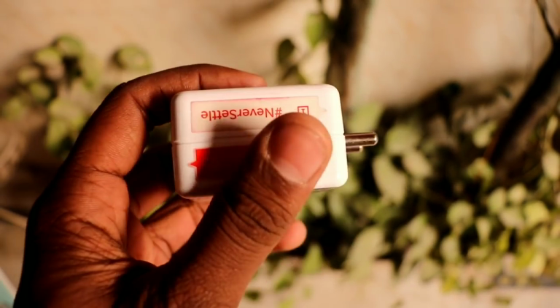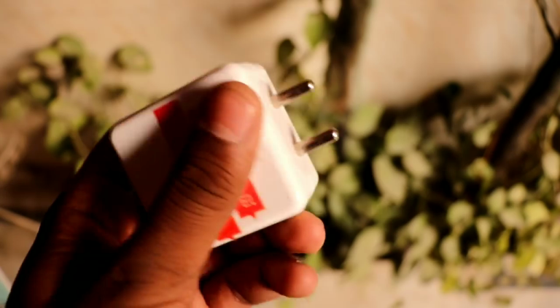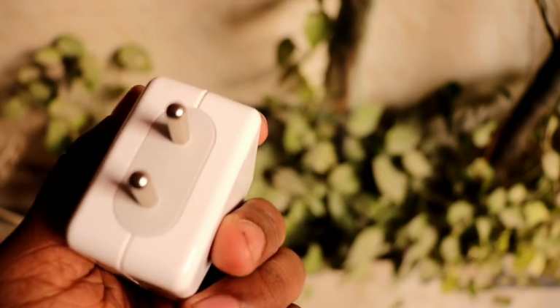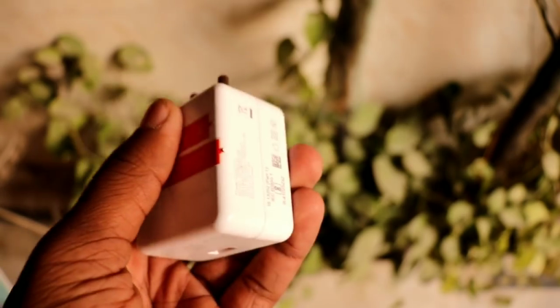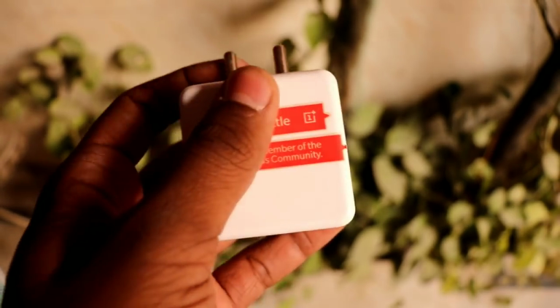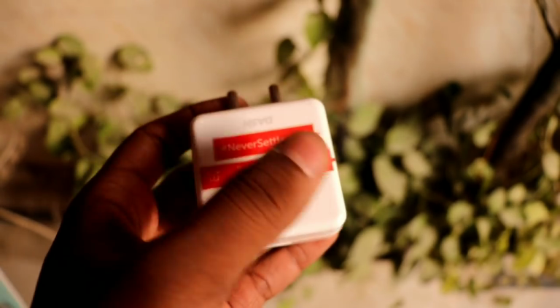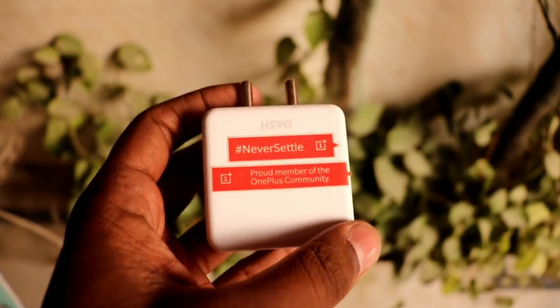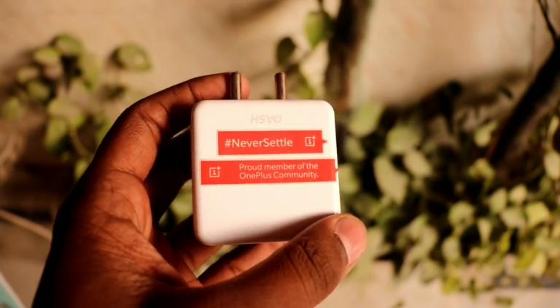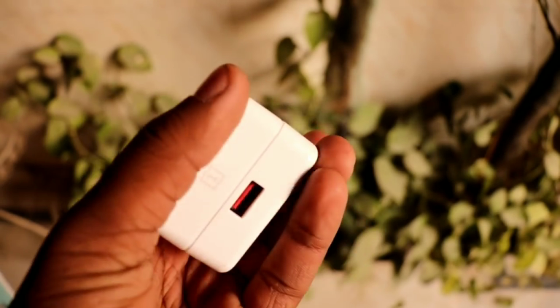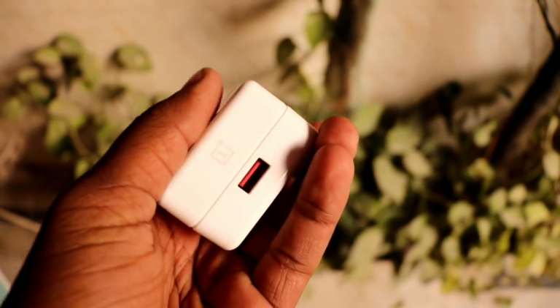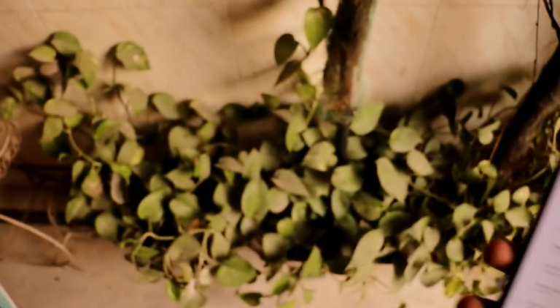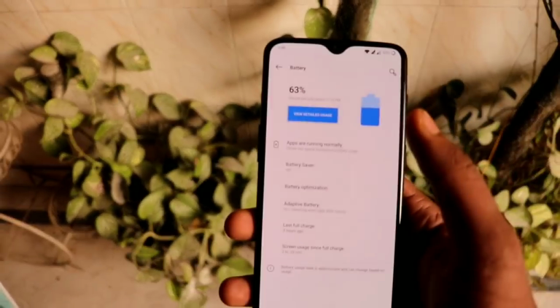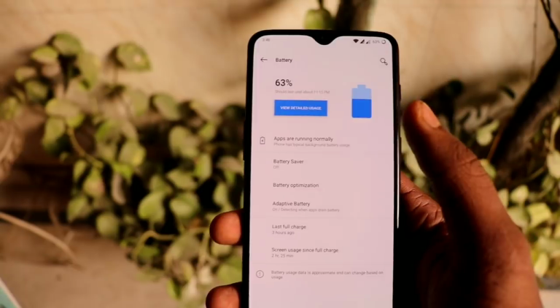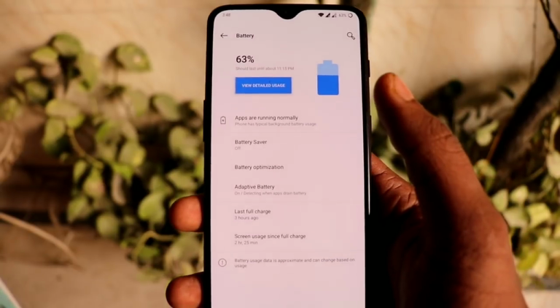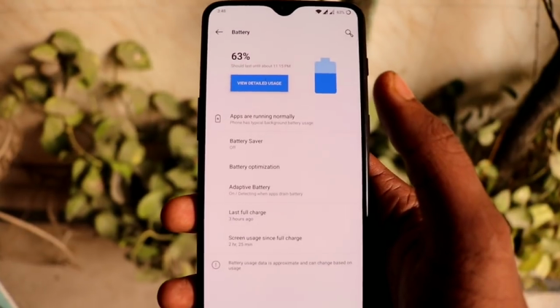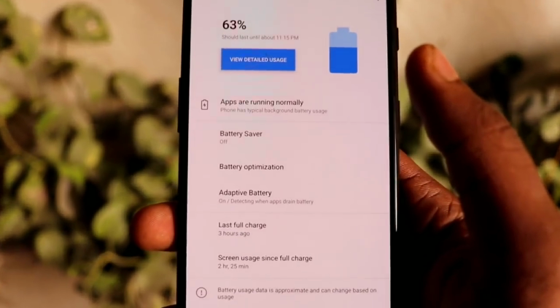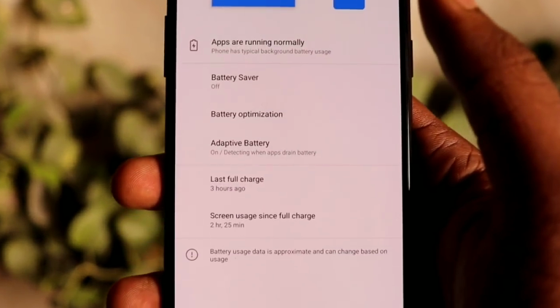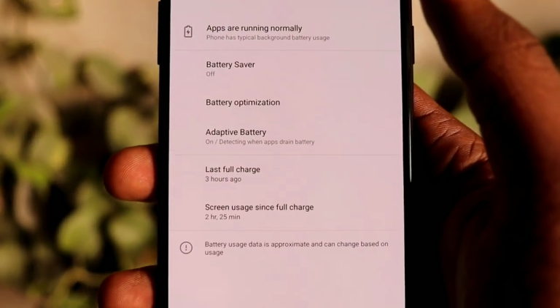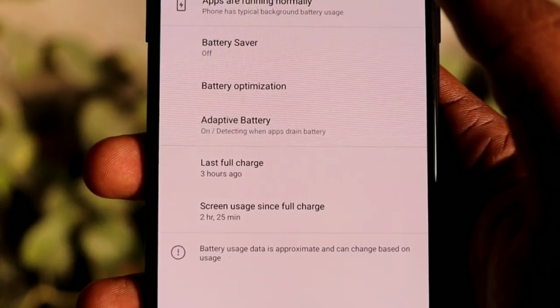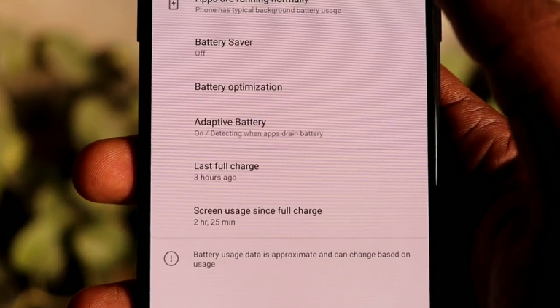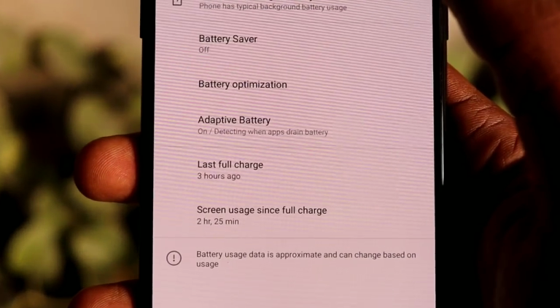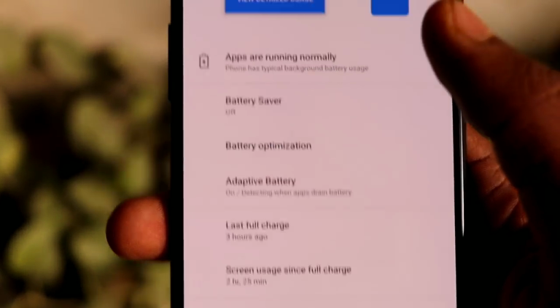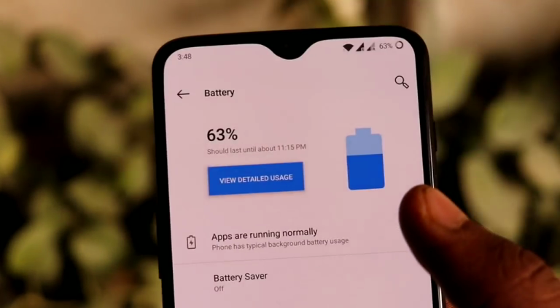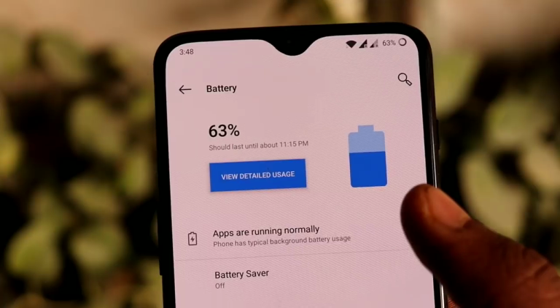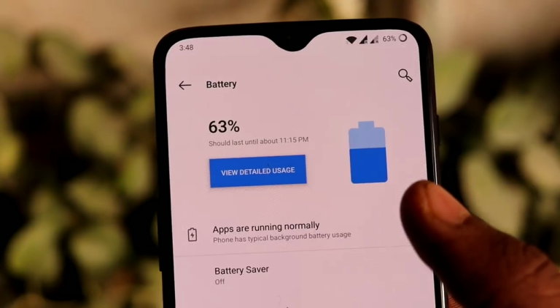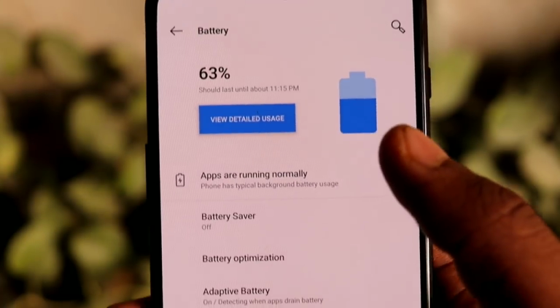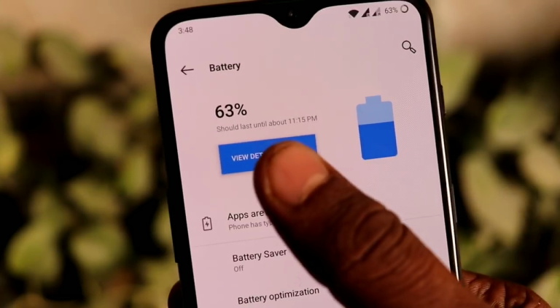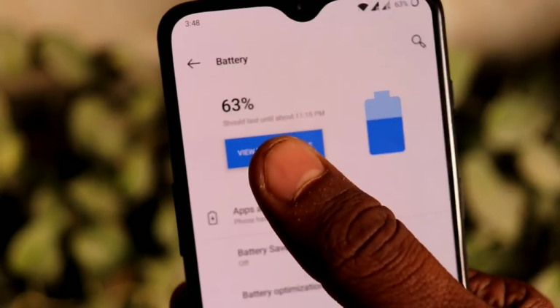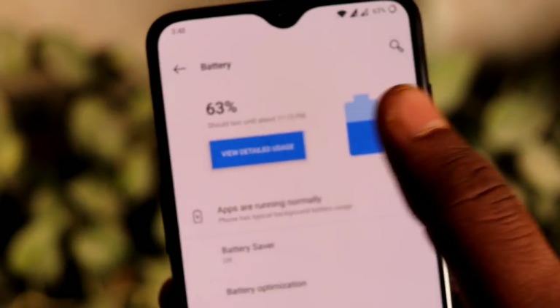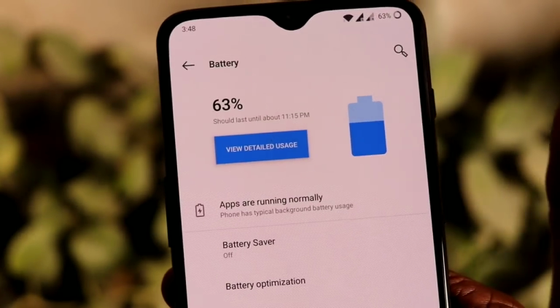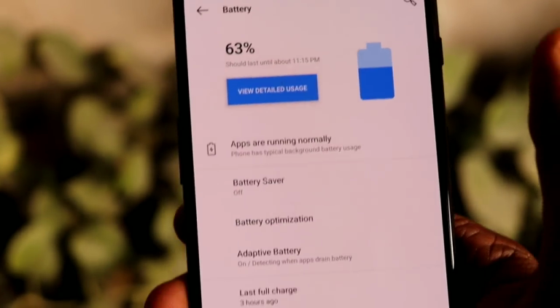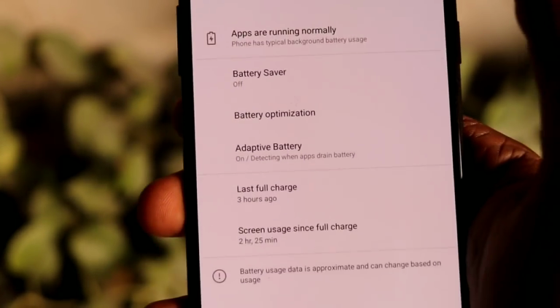I plug it in at 20% and in half an hour I get approximately 95% battery with Wi-Fi on and Bluetooth connected to my Mi Band. The battery also lasts a full day with moderate usage like I have.